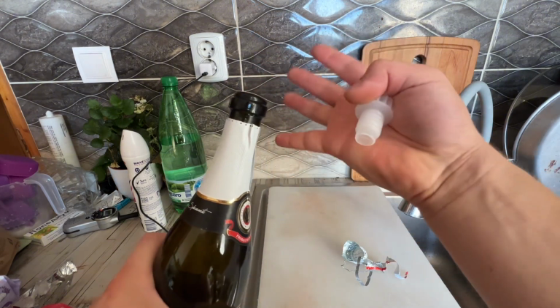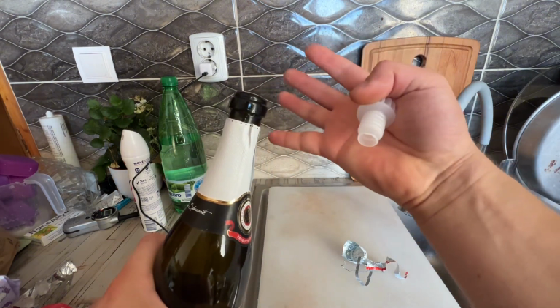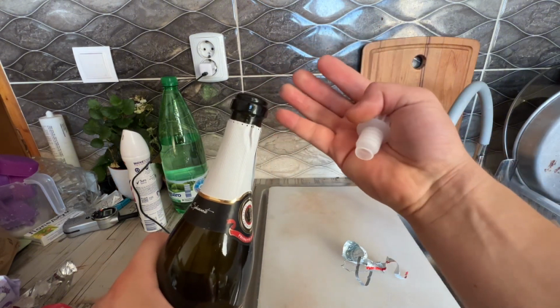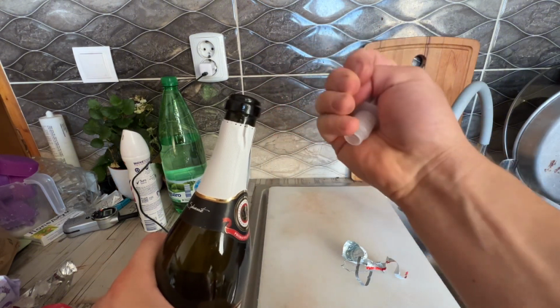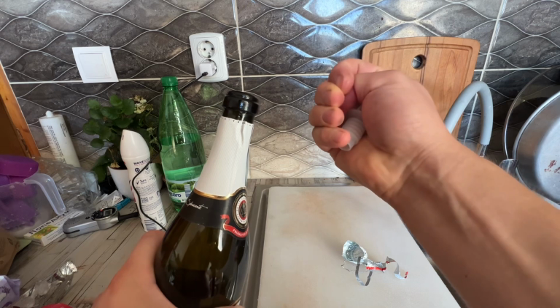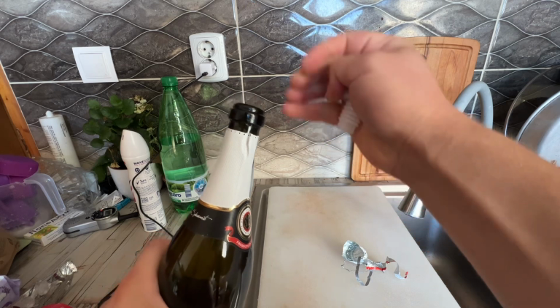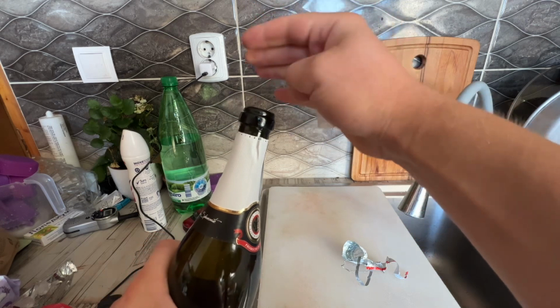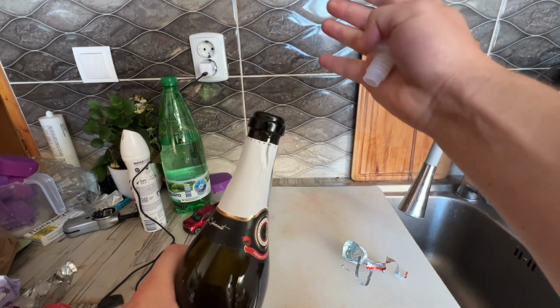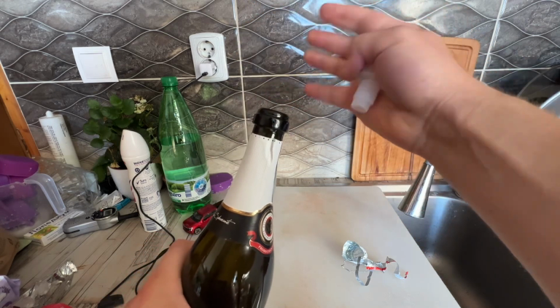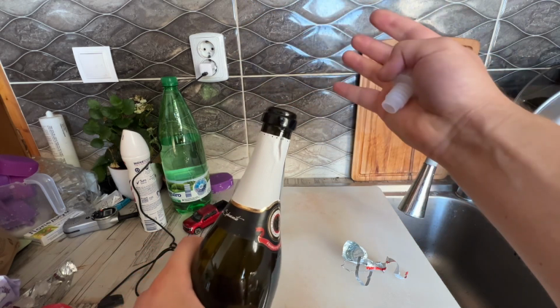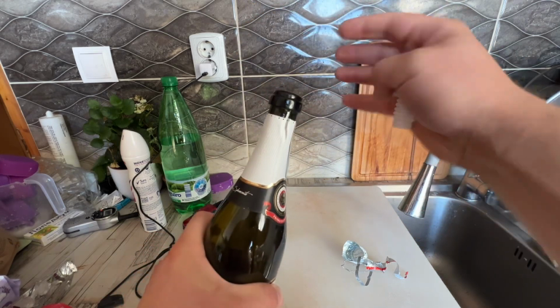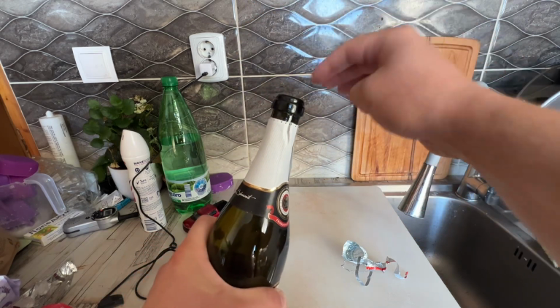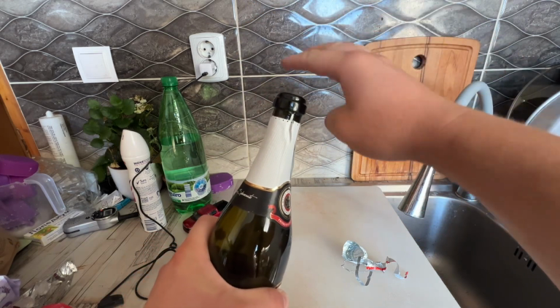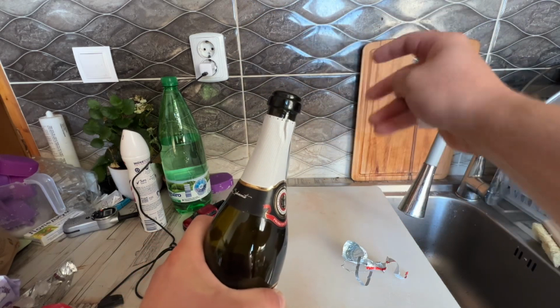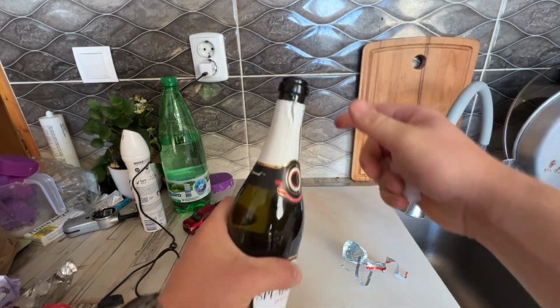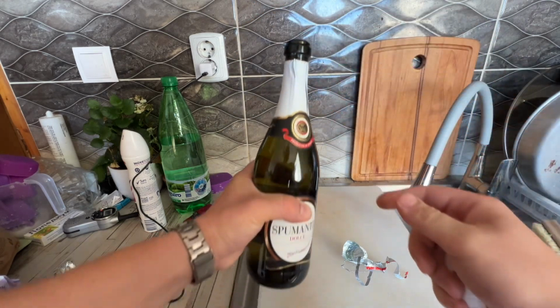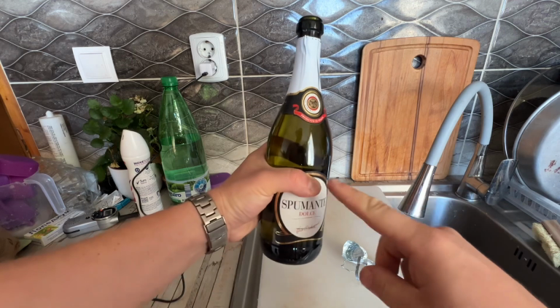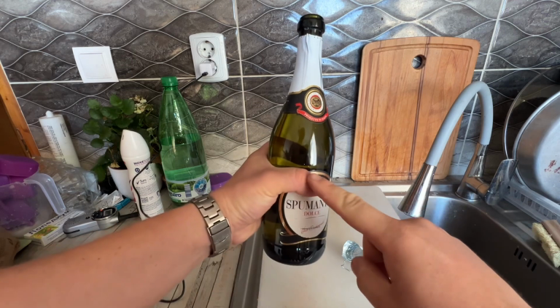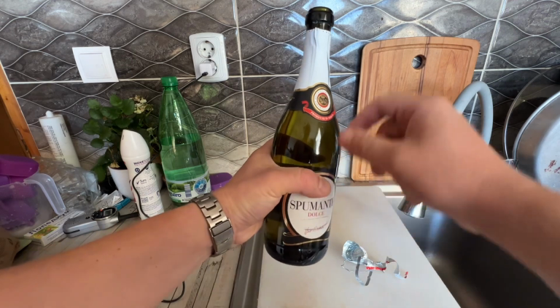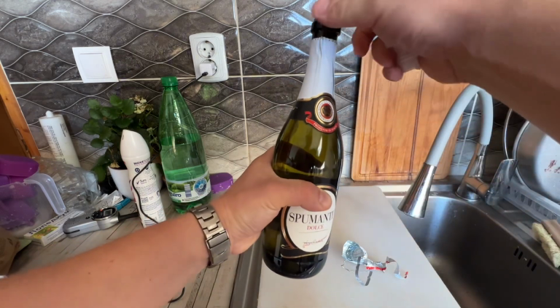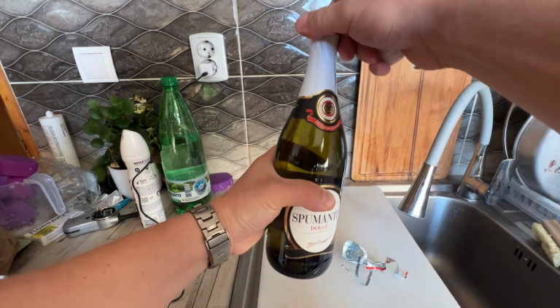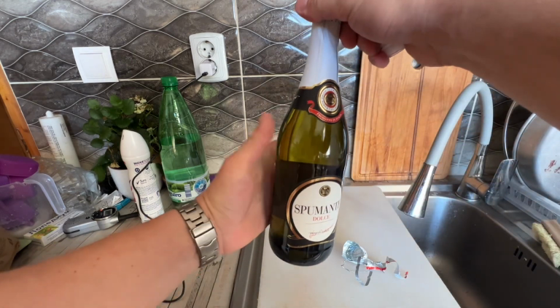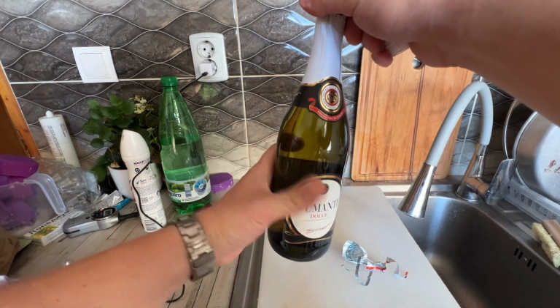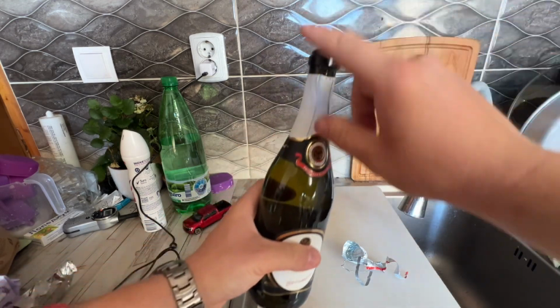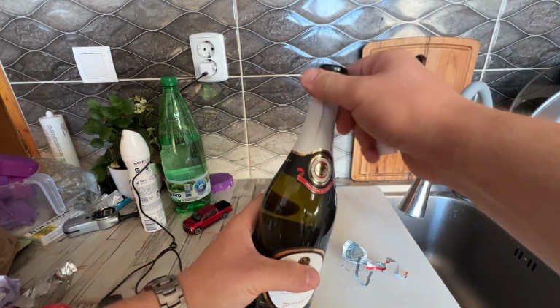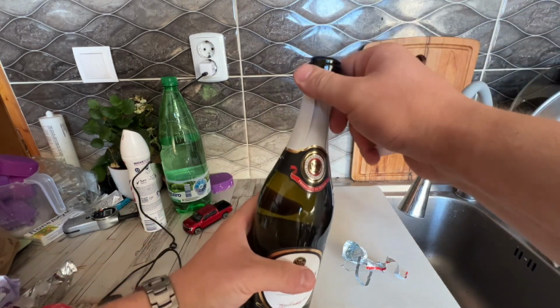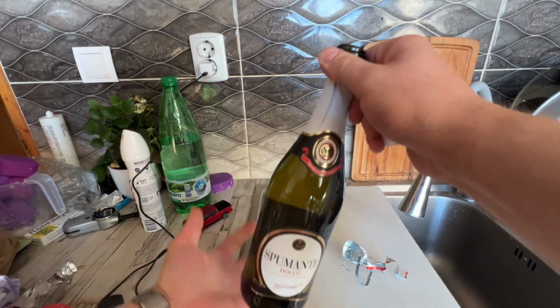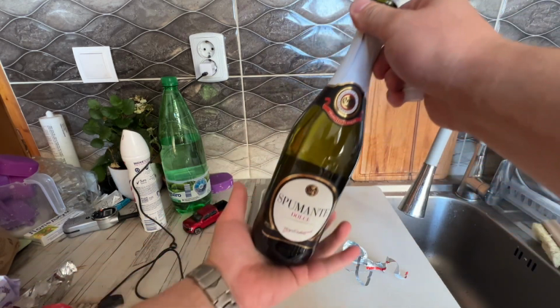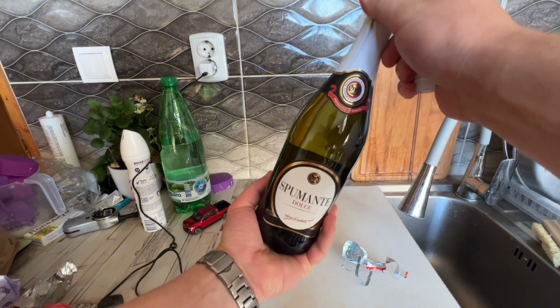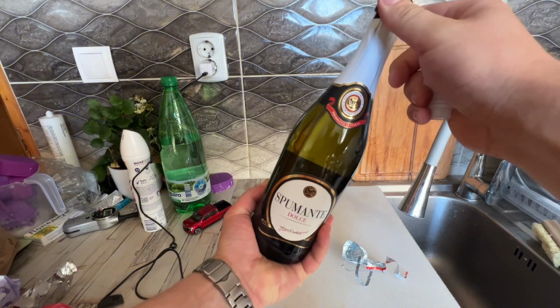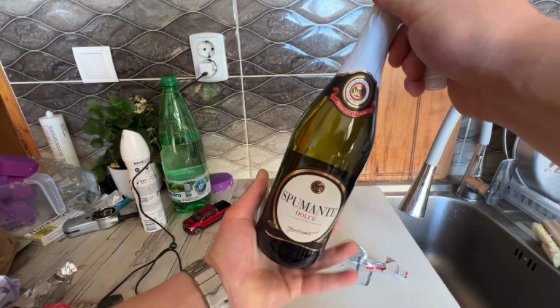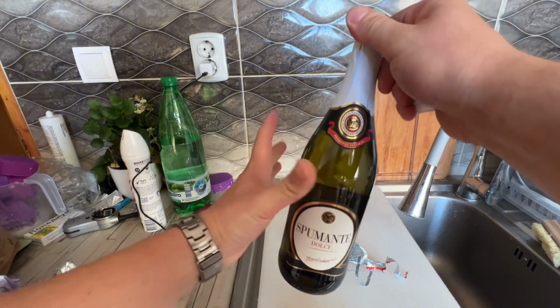Keep the cork in the palm of your hand so when it comes out it's not going to shoot out. If you don't want it to come out as quickly, hold it at the bottom.